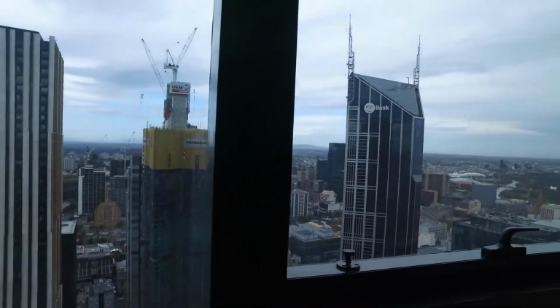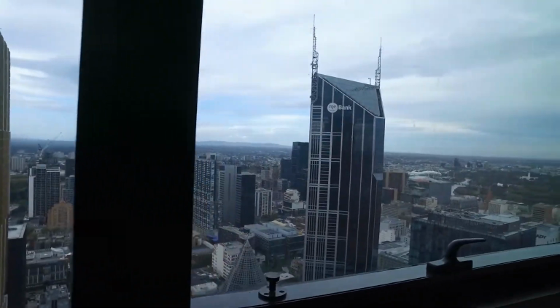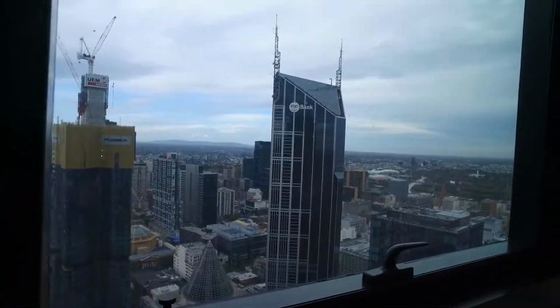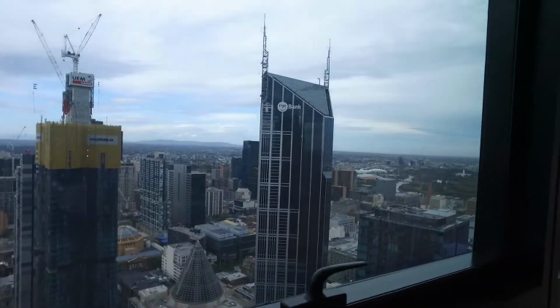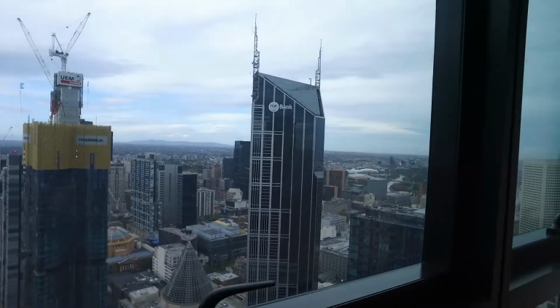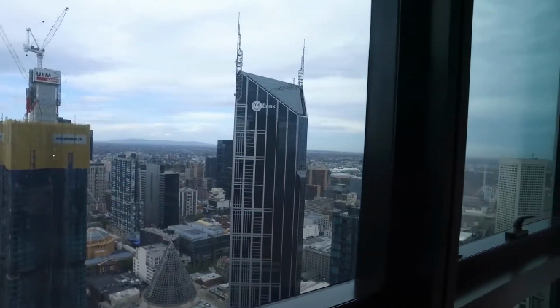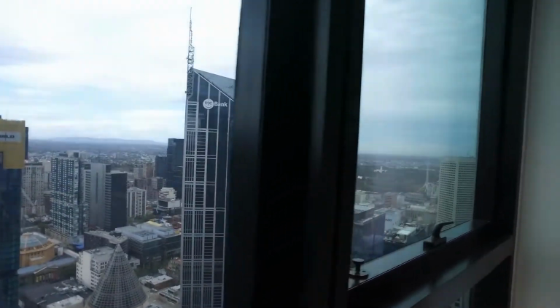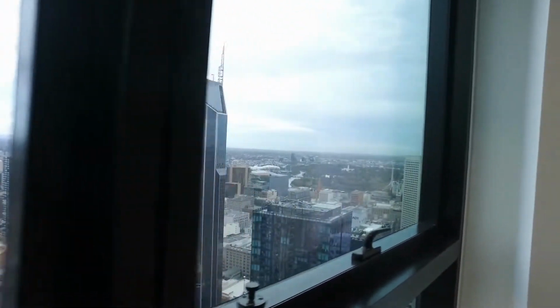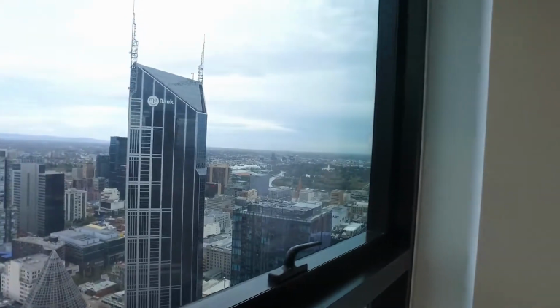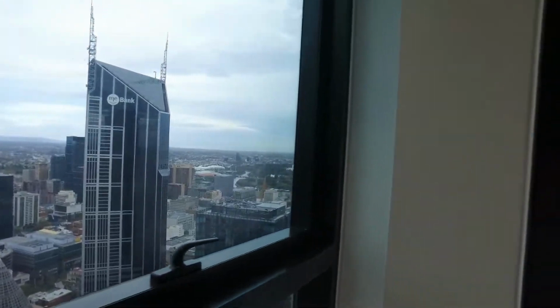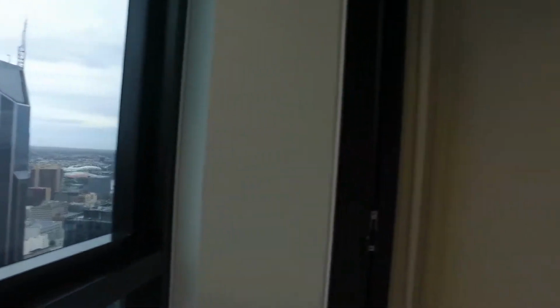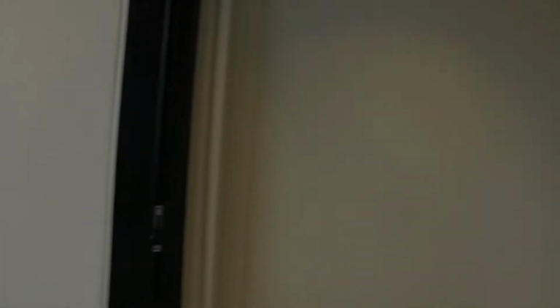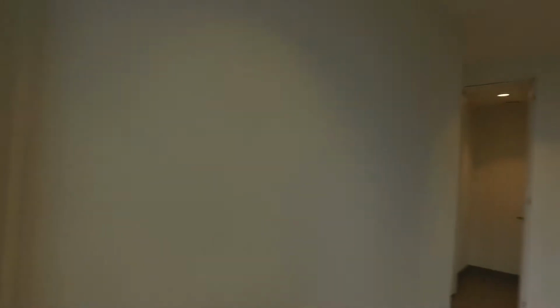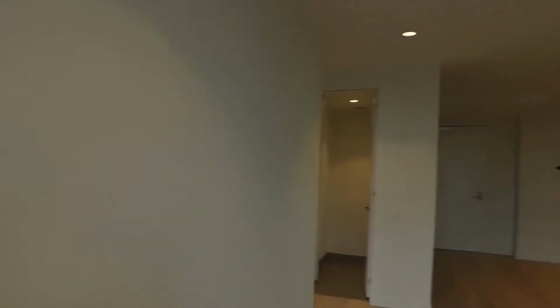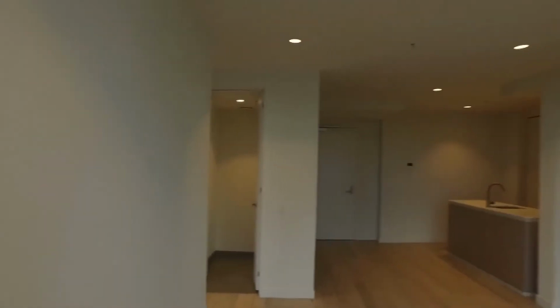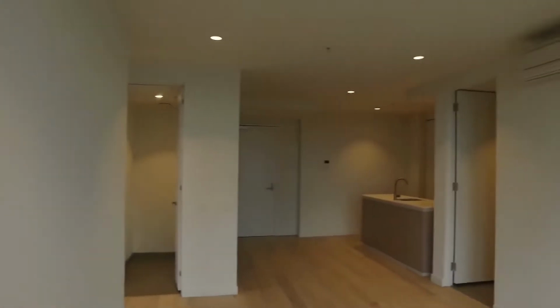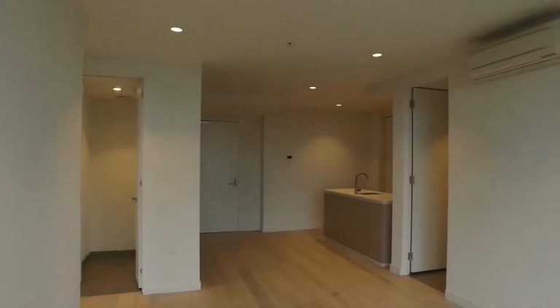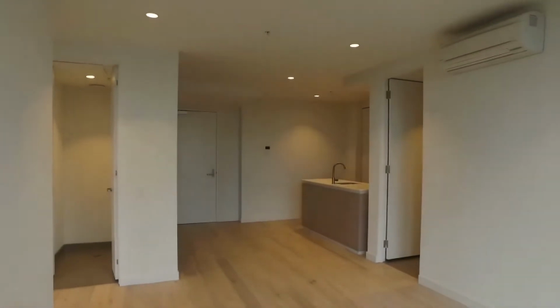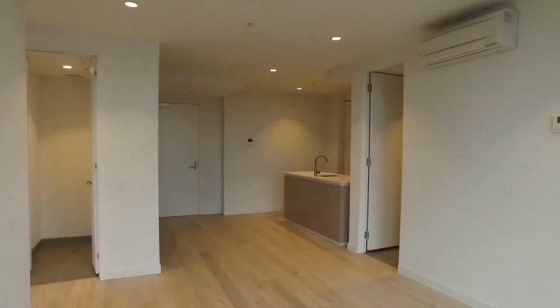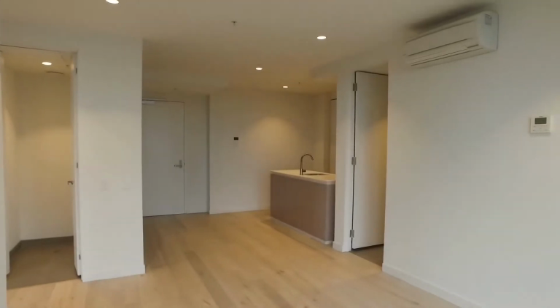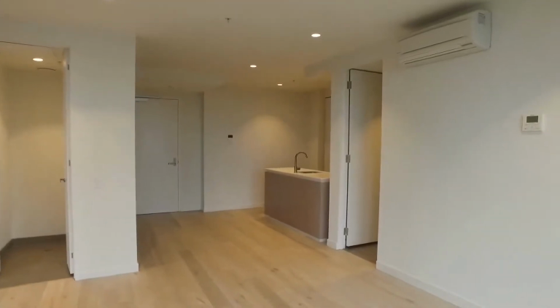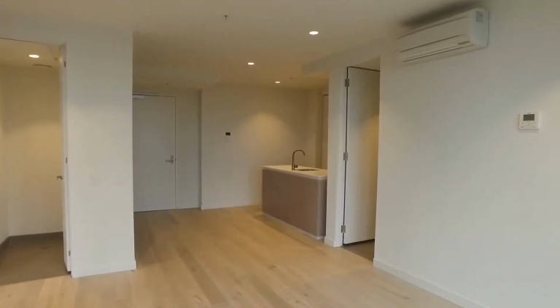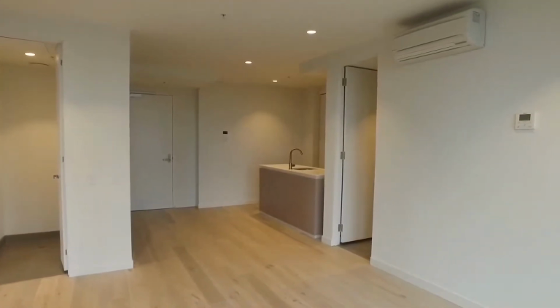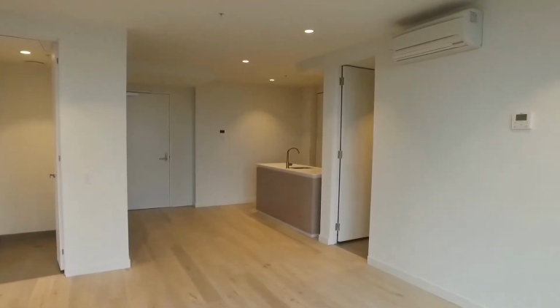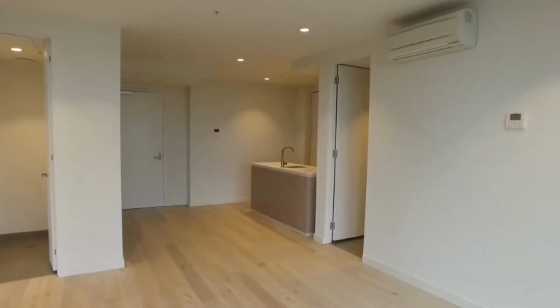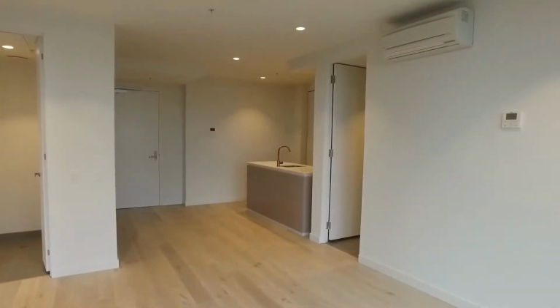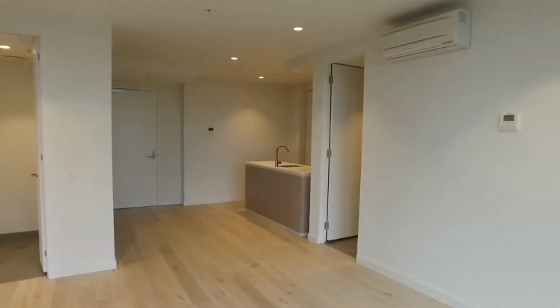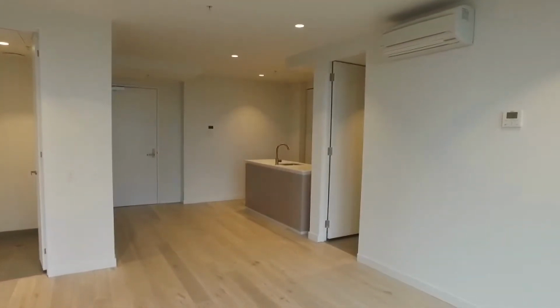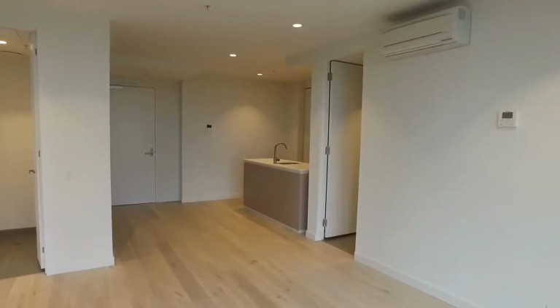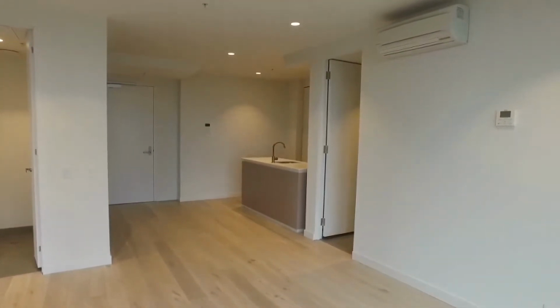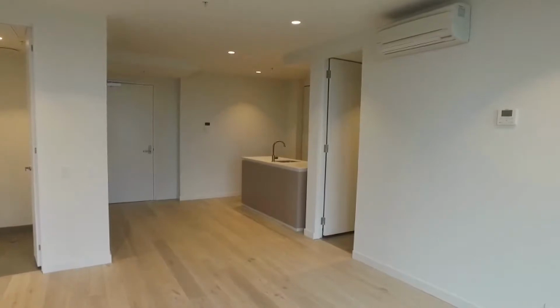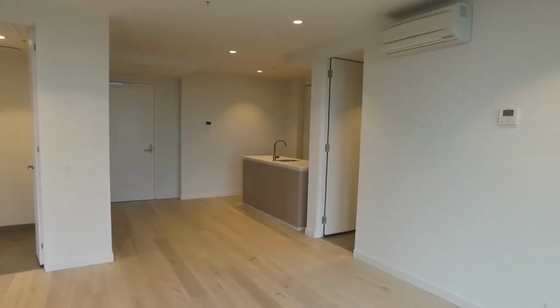This is Matthew McKenna from Melbourne Real Estate and we are here today doing the marketing tour for apartment 5311 at 135 Beckett Street, part of the EQ Tower complex. This is a two-bed, two-bath with off-street parking for one car.